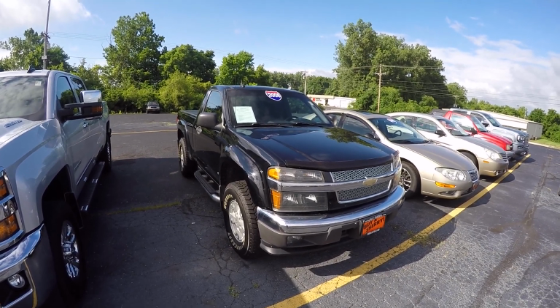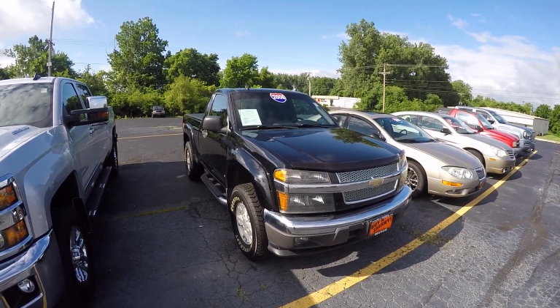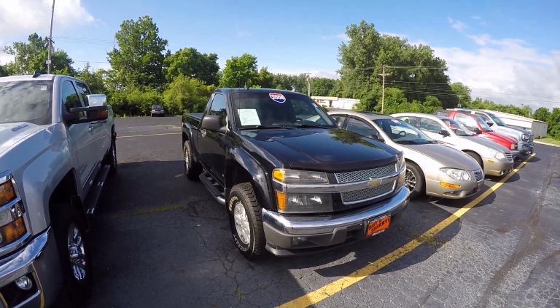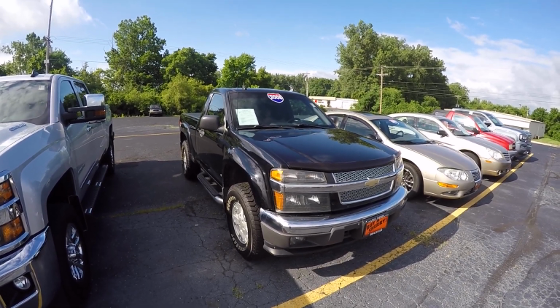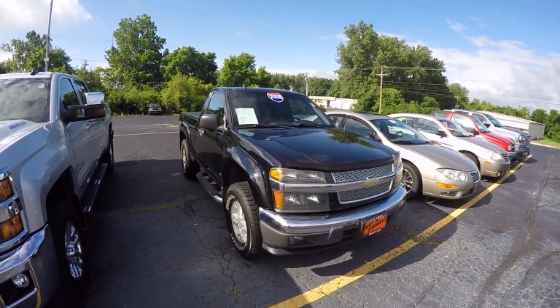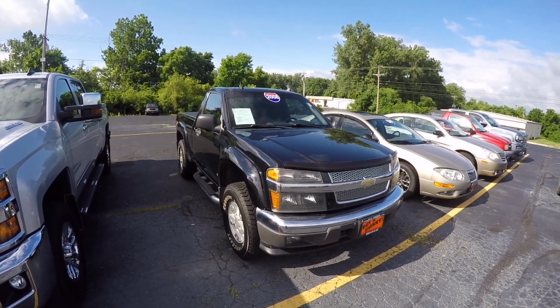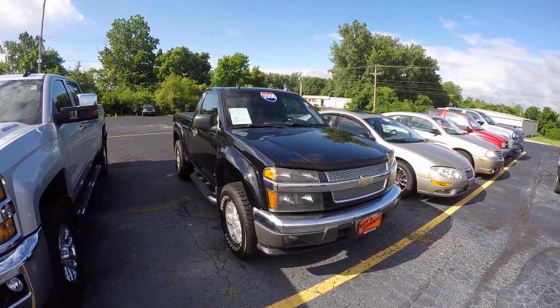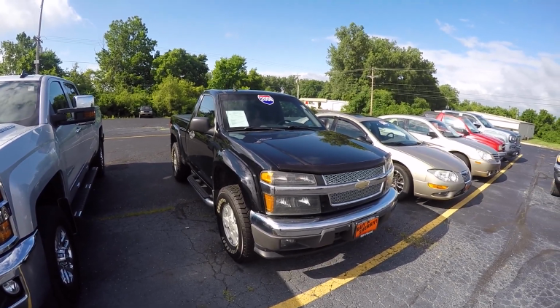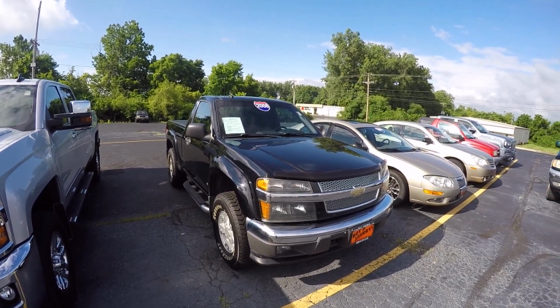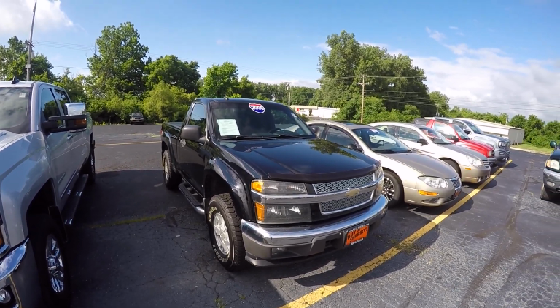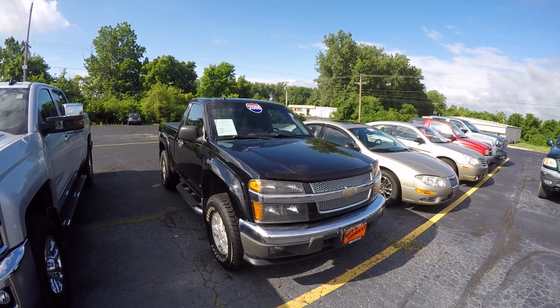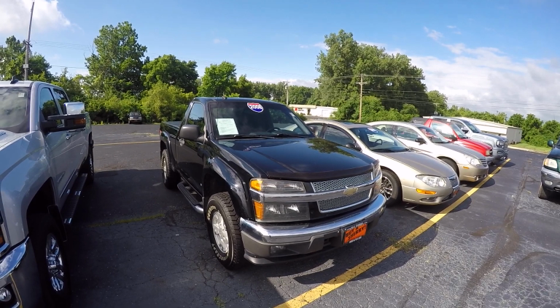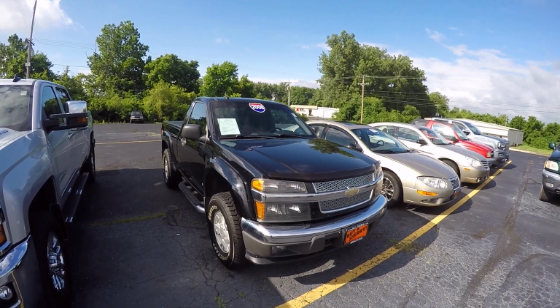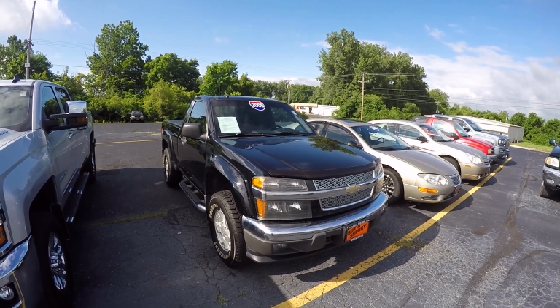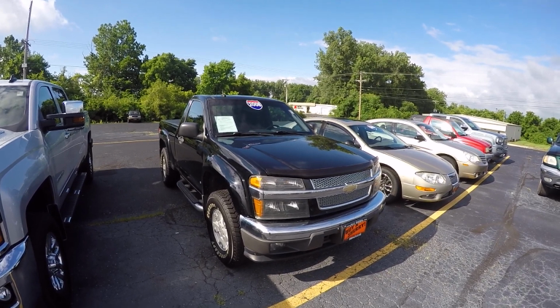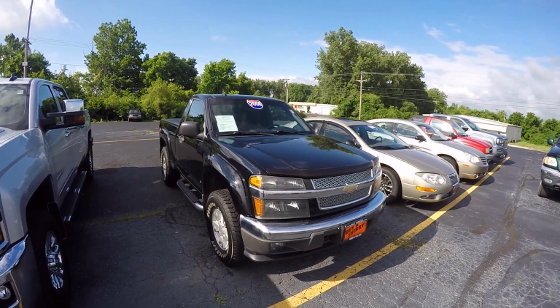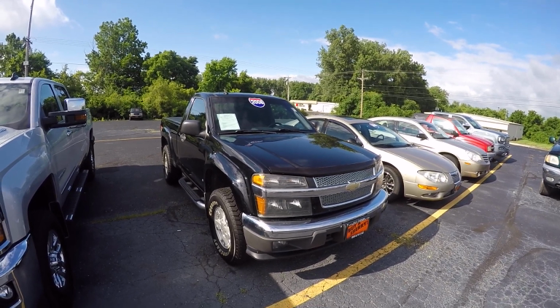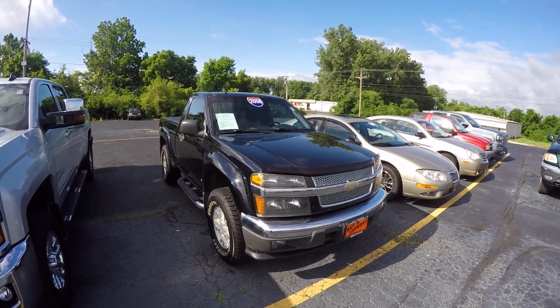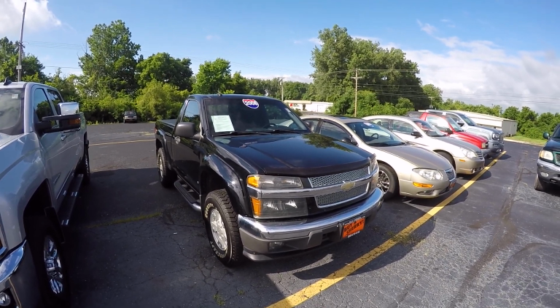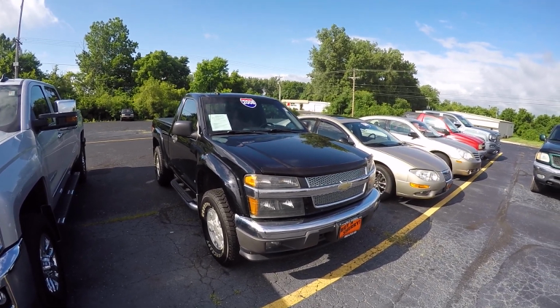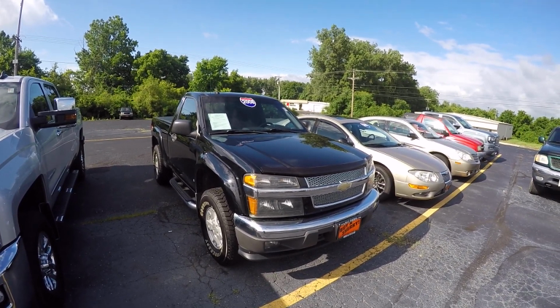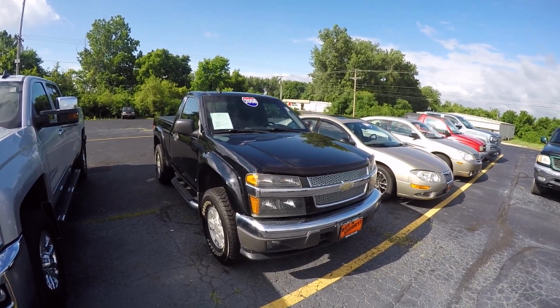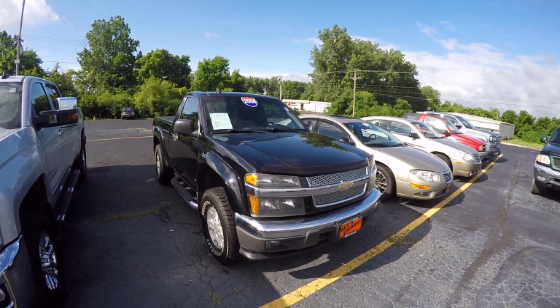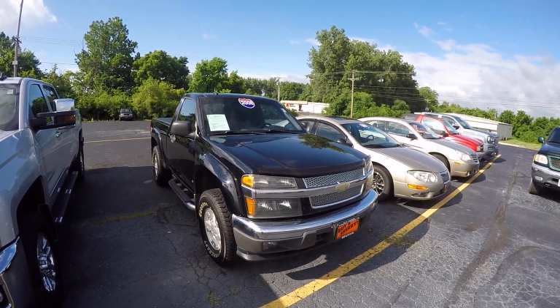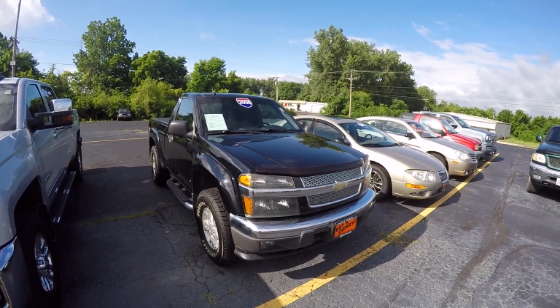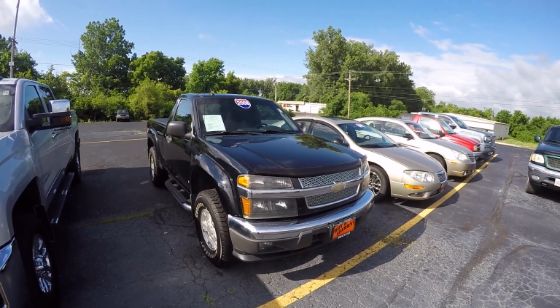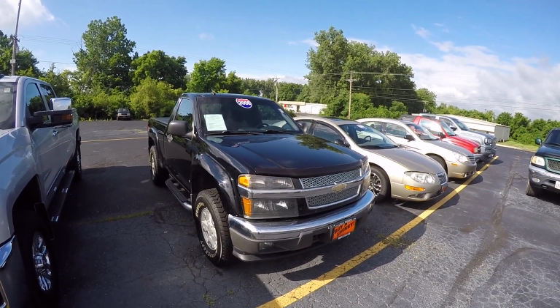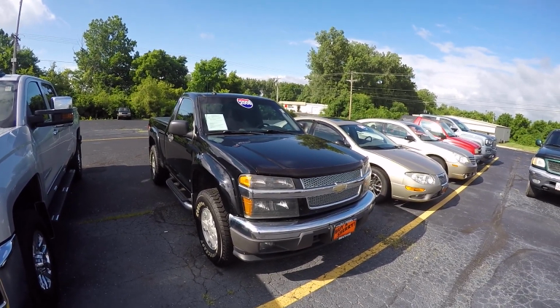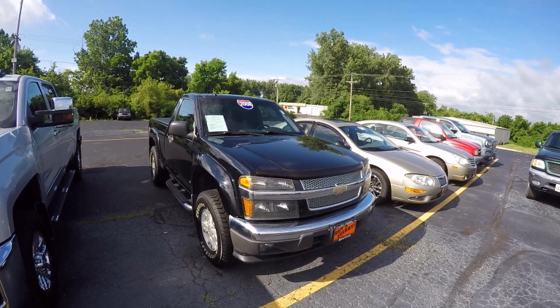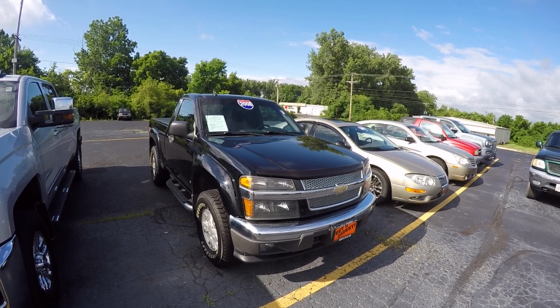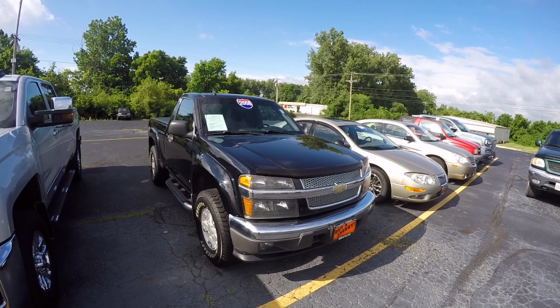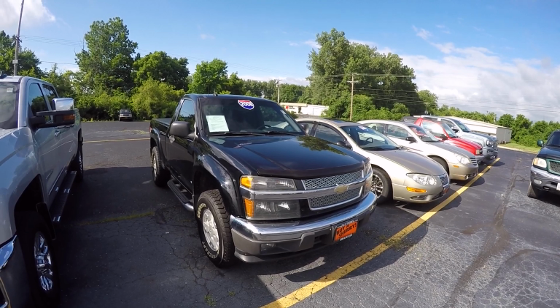I'm Lucas Purton. Come out and see us at Paul Sherry Chrysler in beautiful Piqua, Ohio, or give us a call at 937-778-0830.